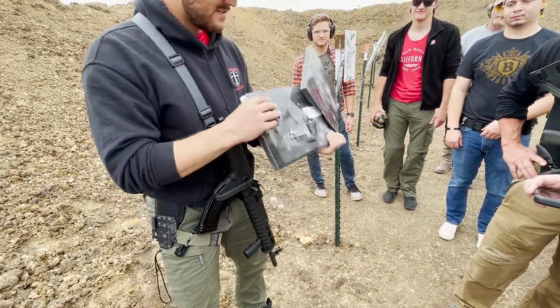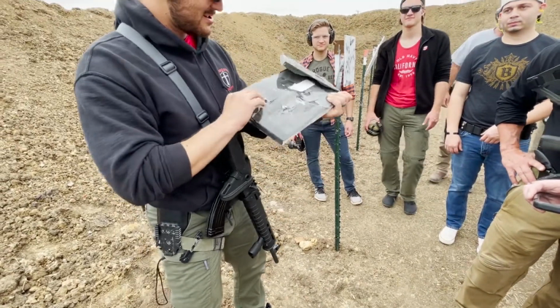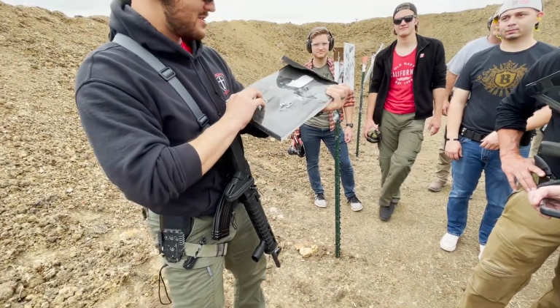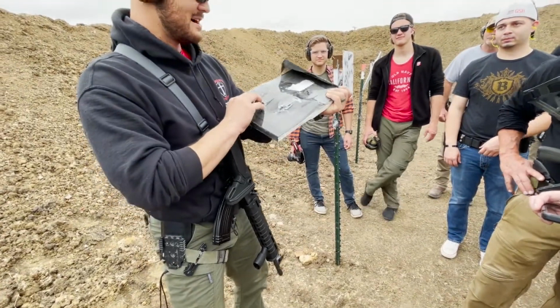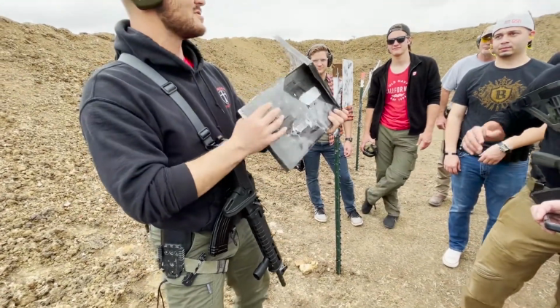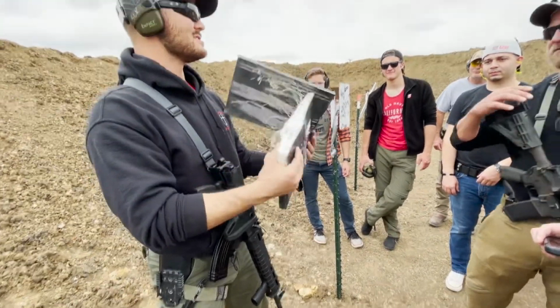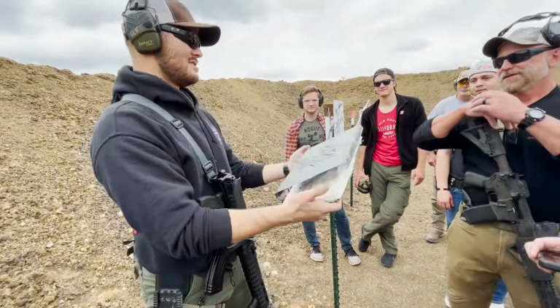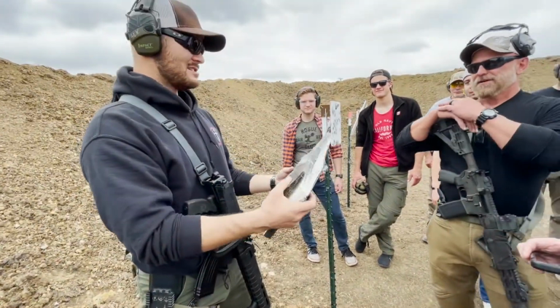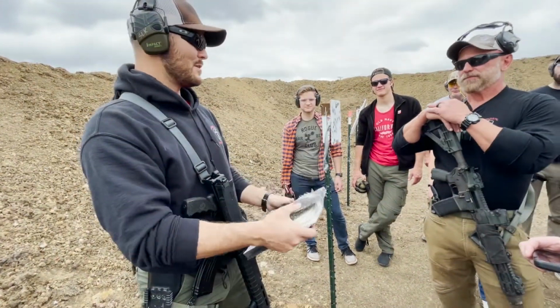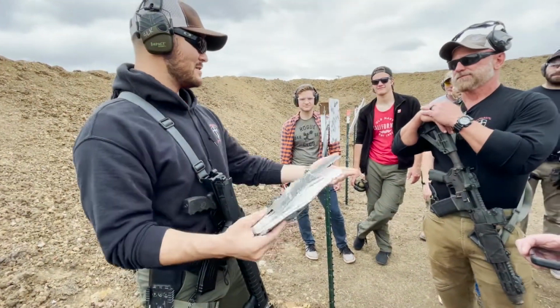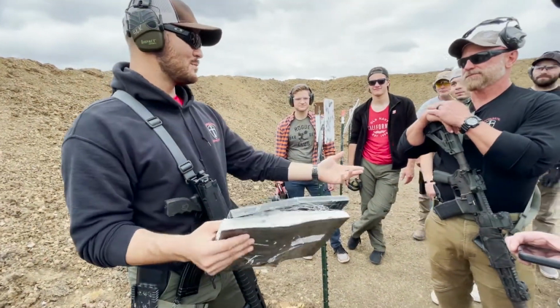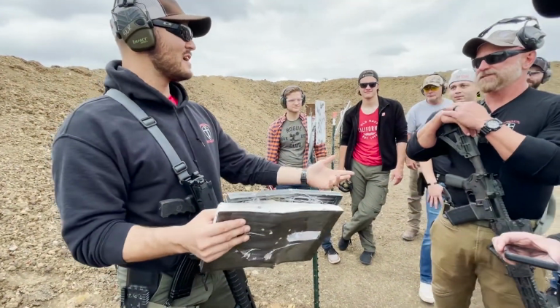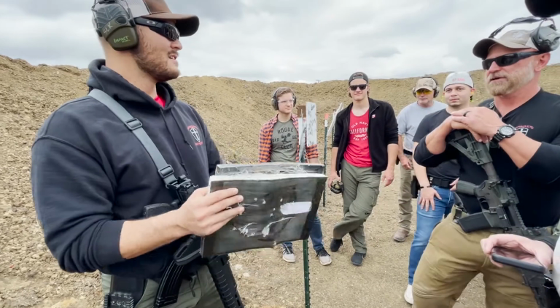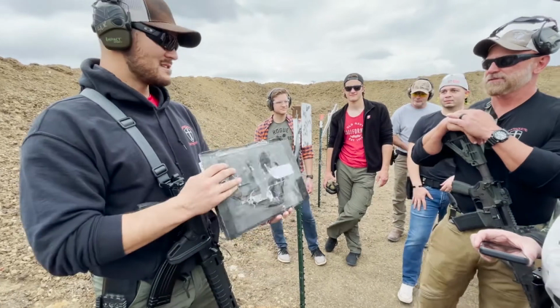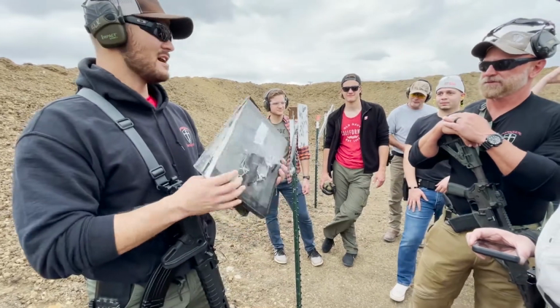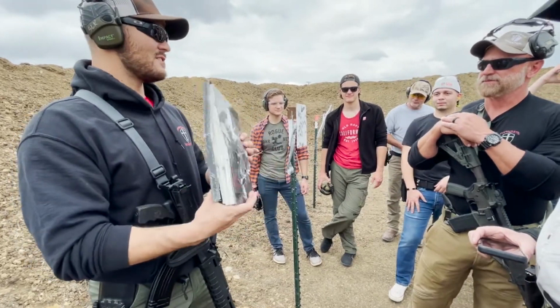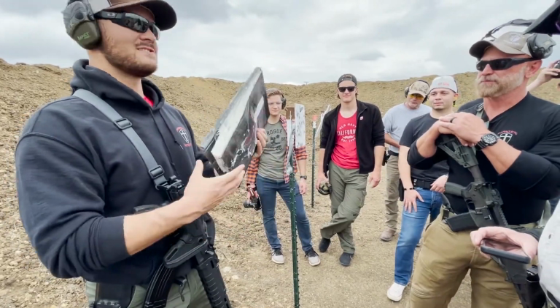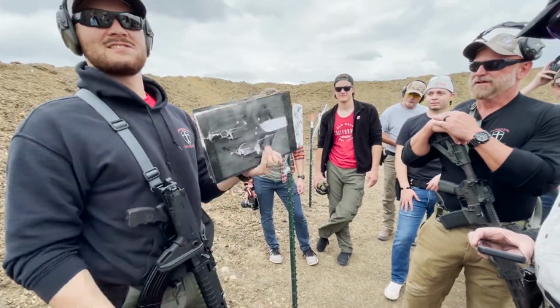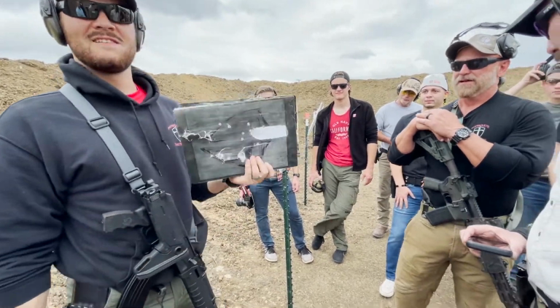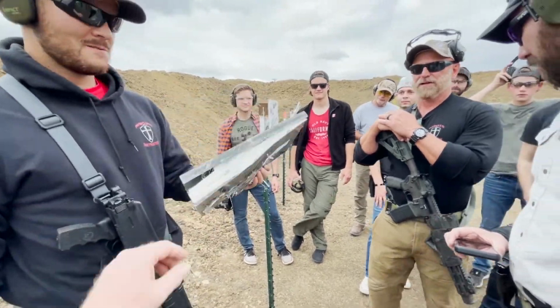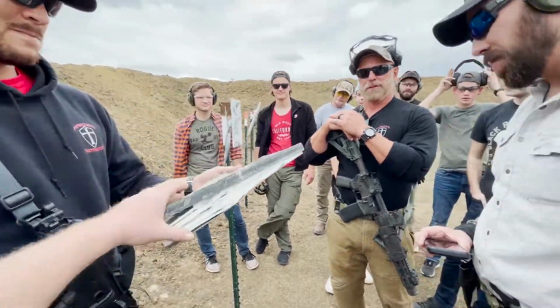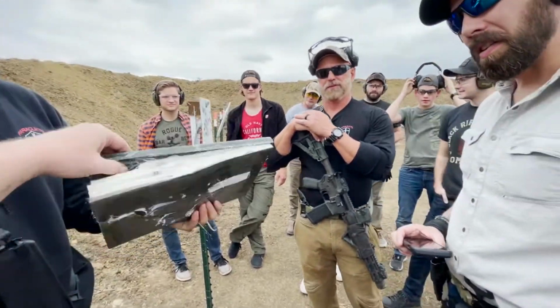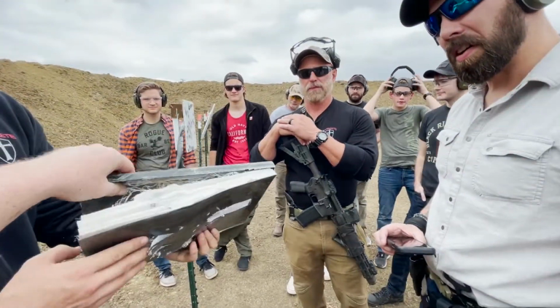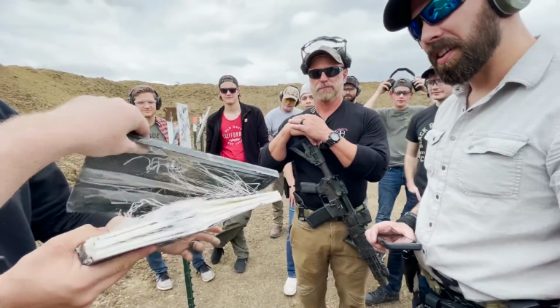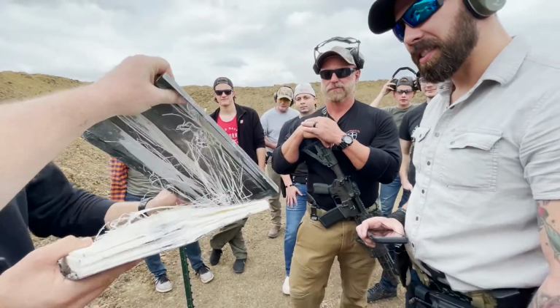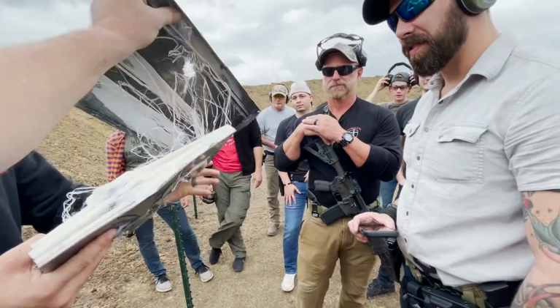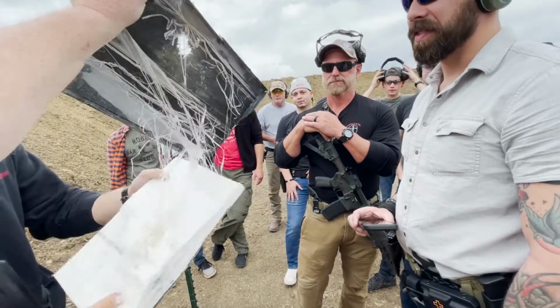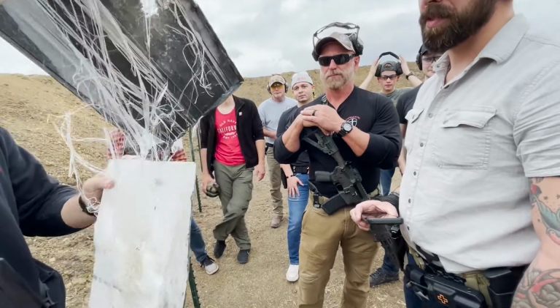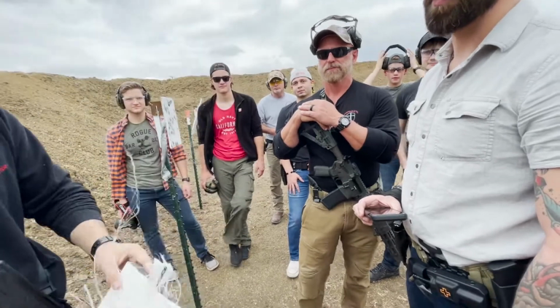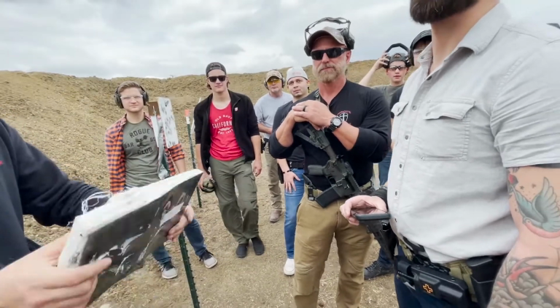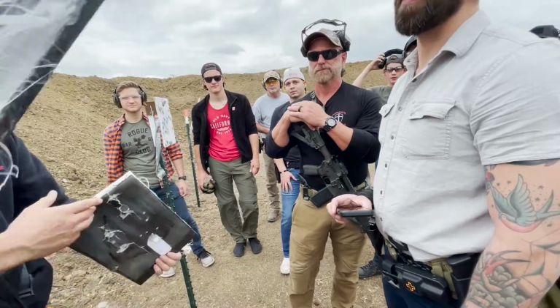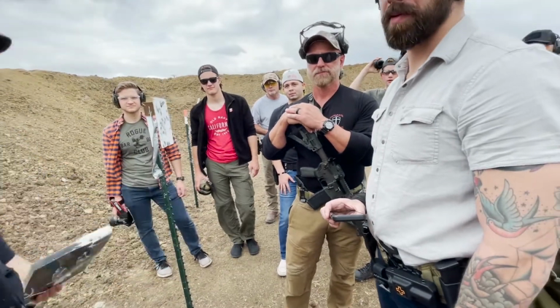7.62x39, six rounds — on top of how many rounds you put? Ten rounds. And as you can see, this piece right here is really what makes us different.